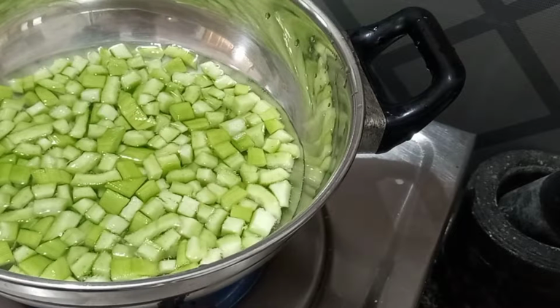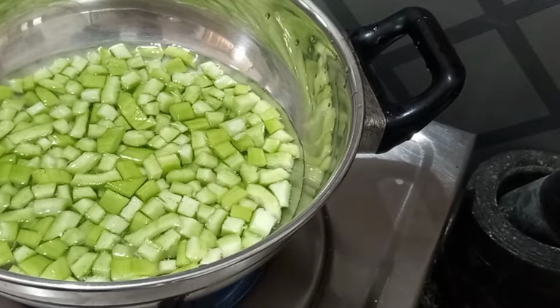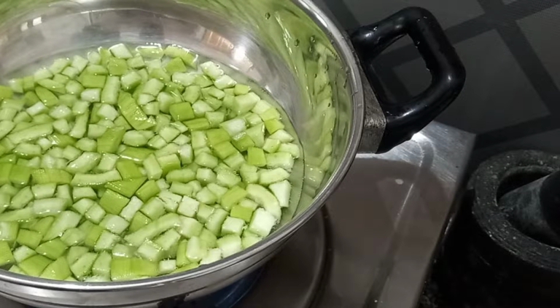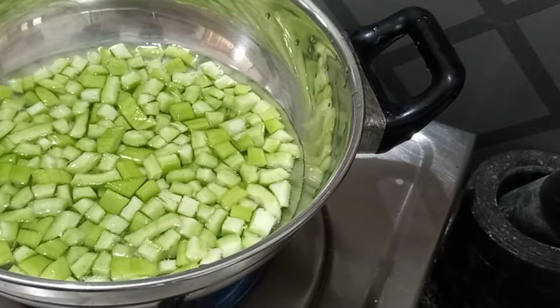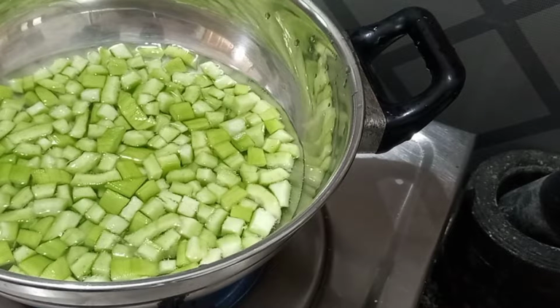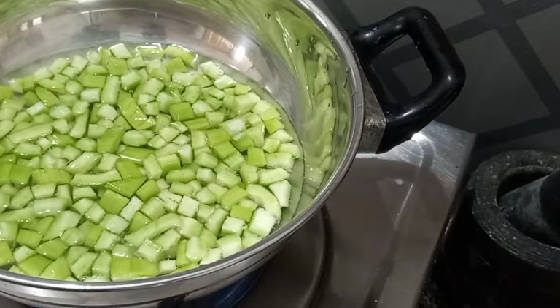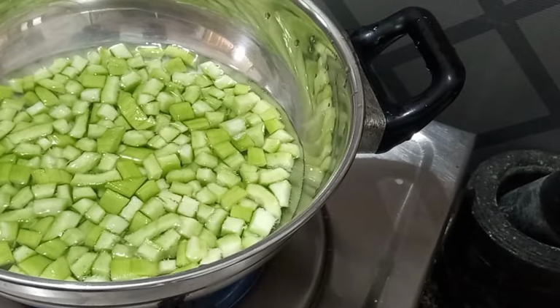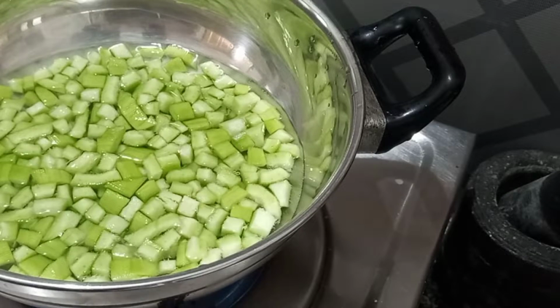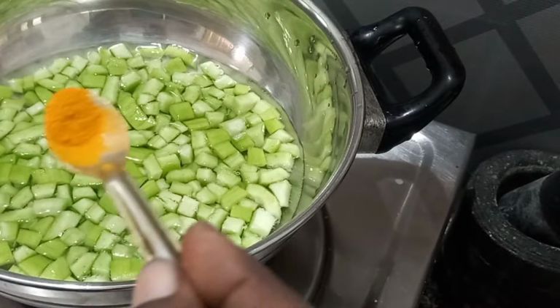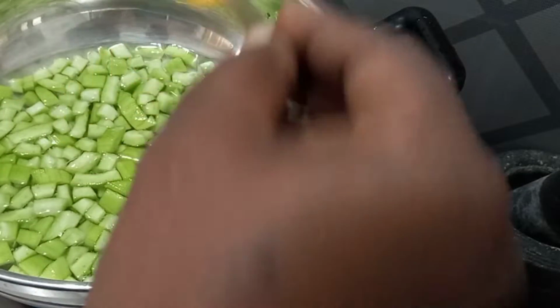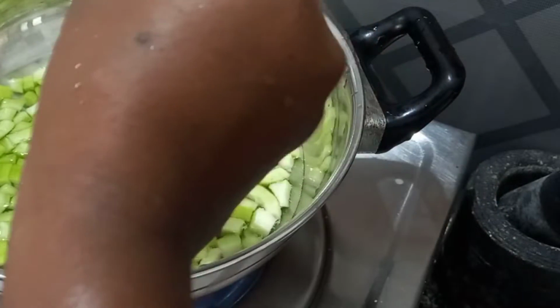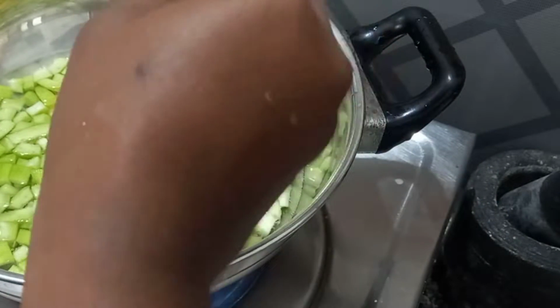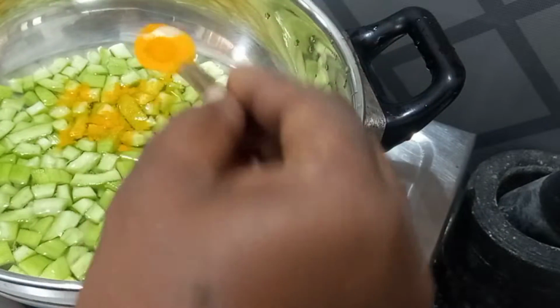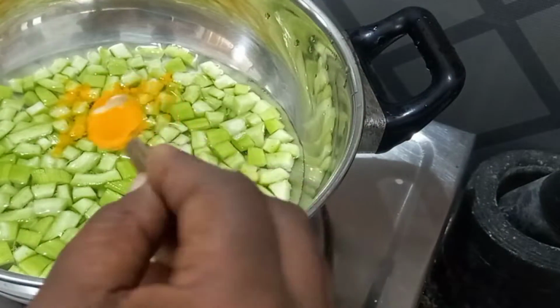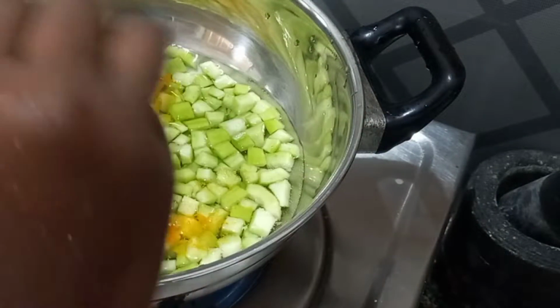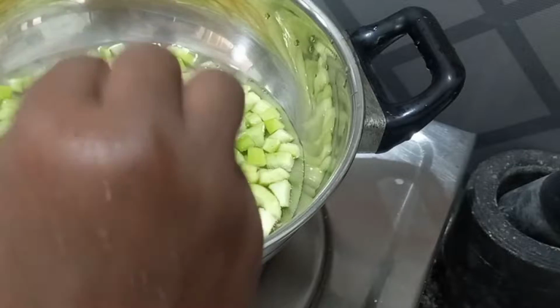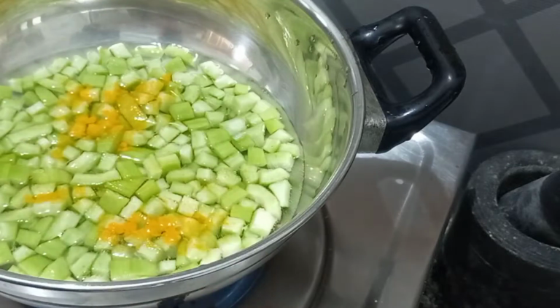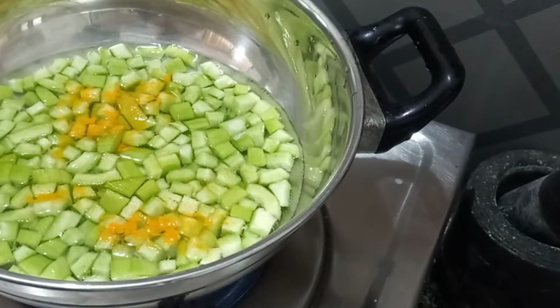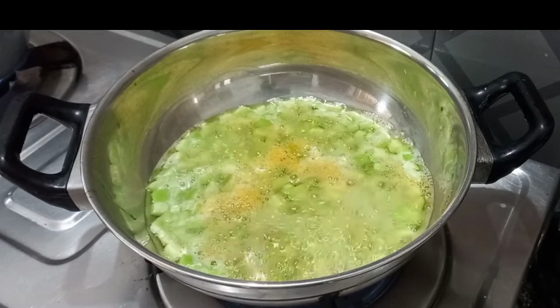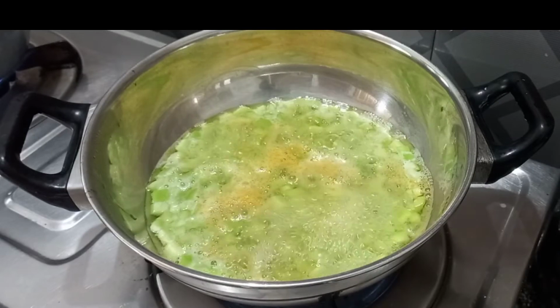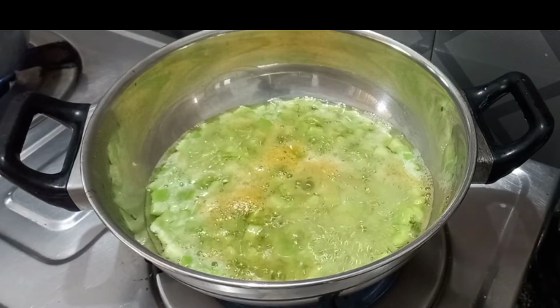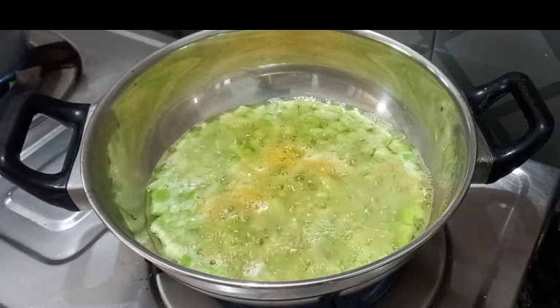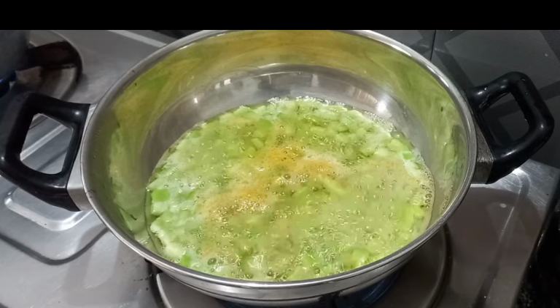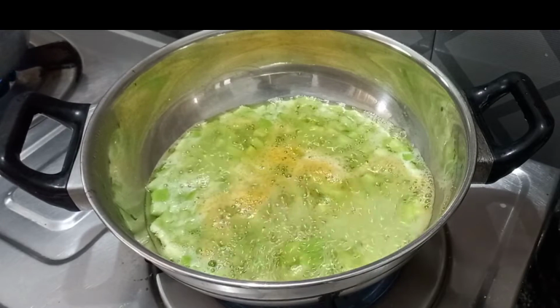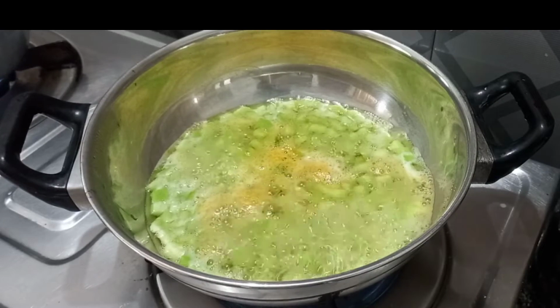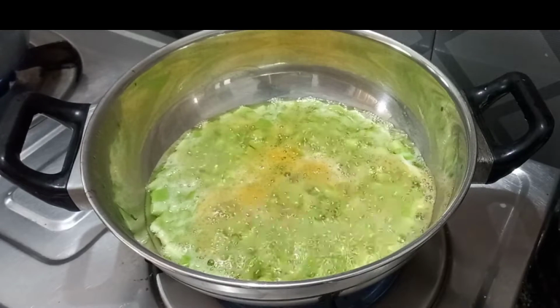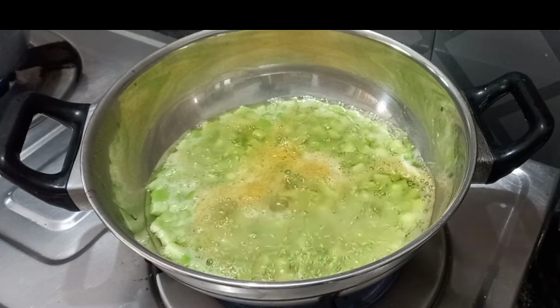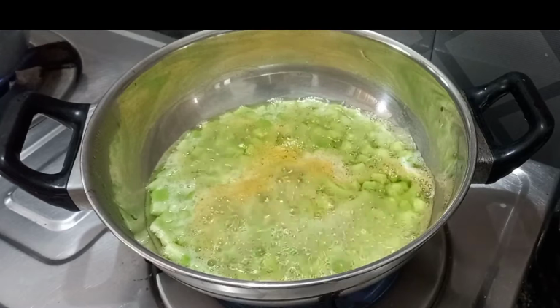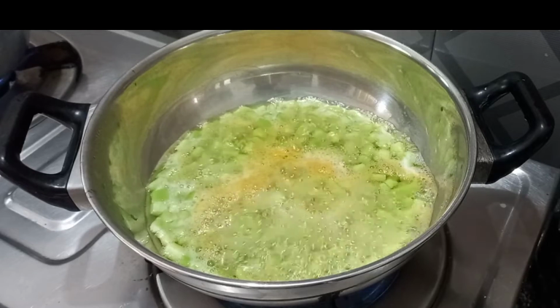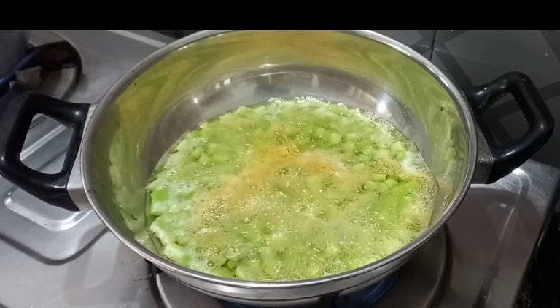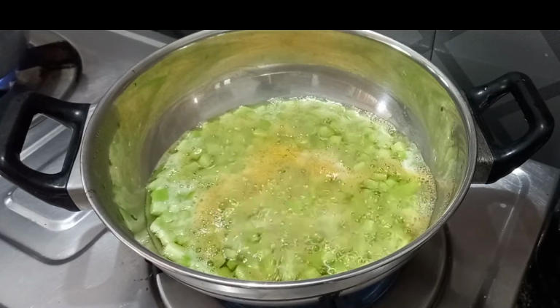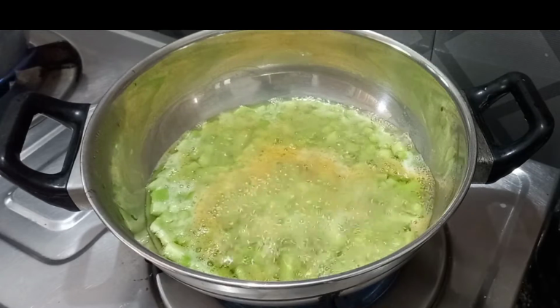Now let's see if we can put it in a bowl. We can put it in a bowl and close the bowl. Let's close it.